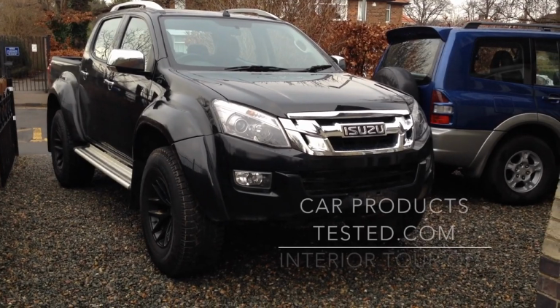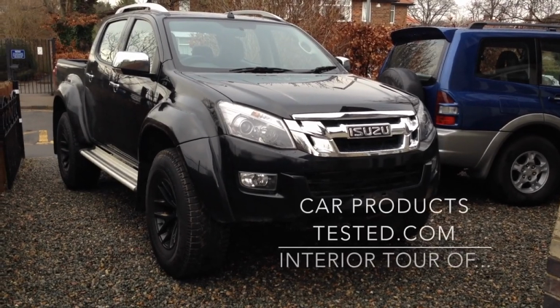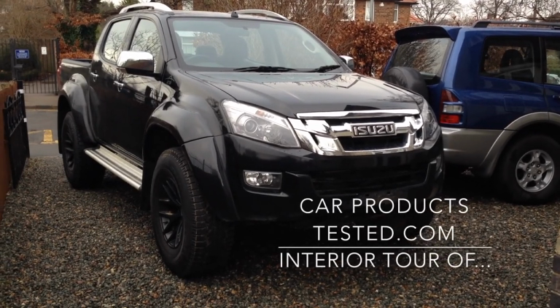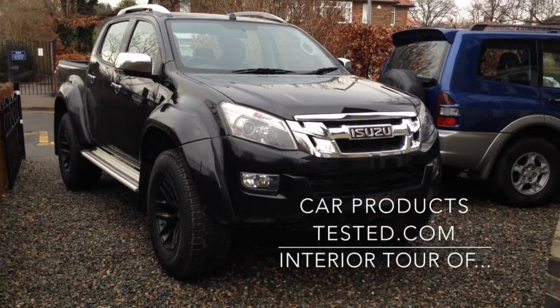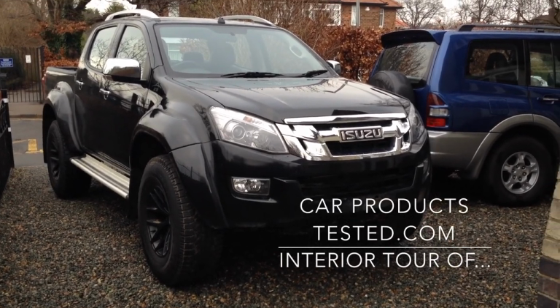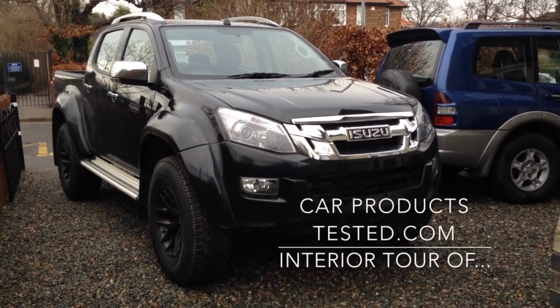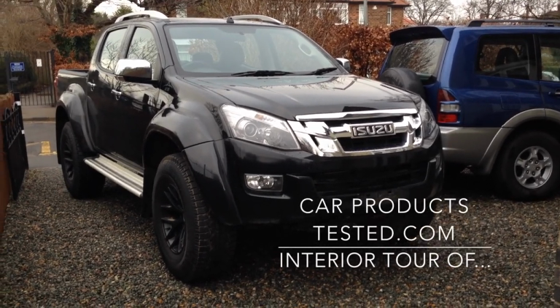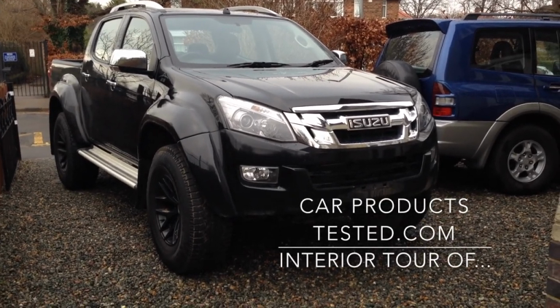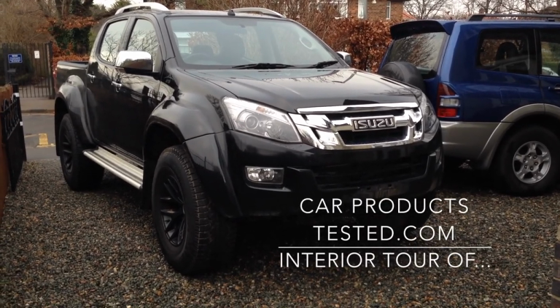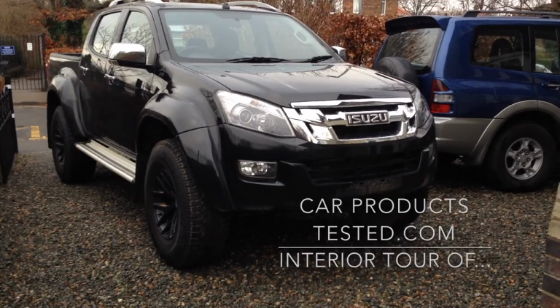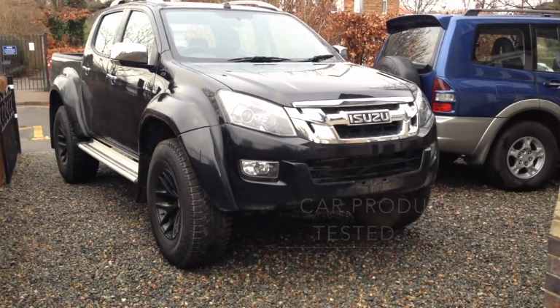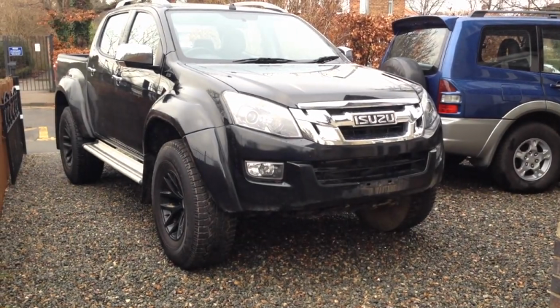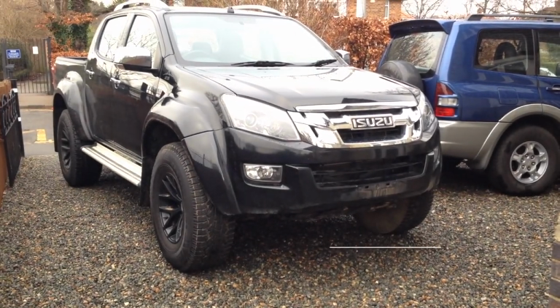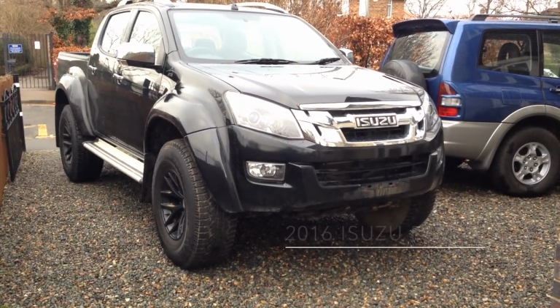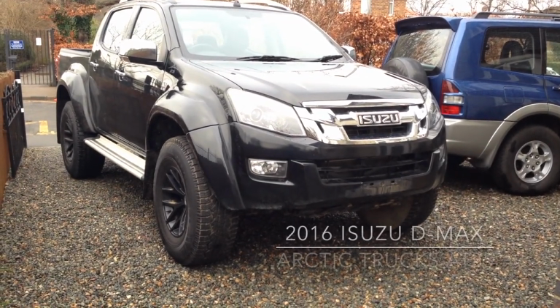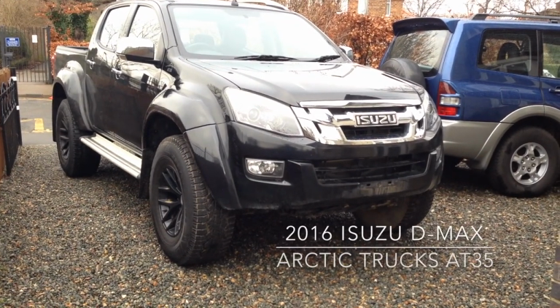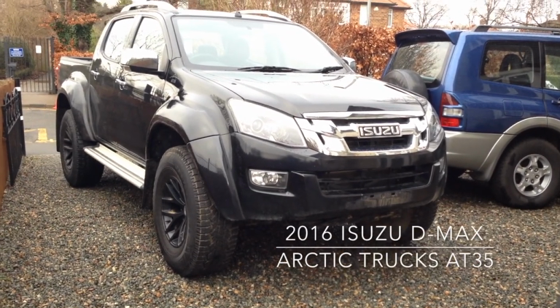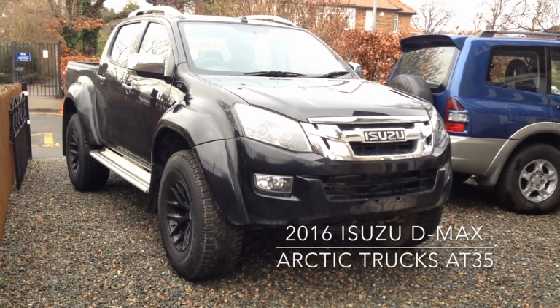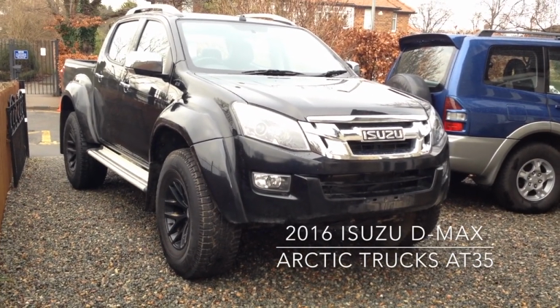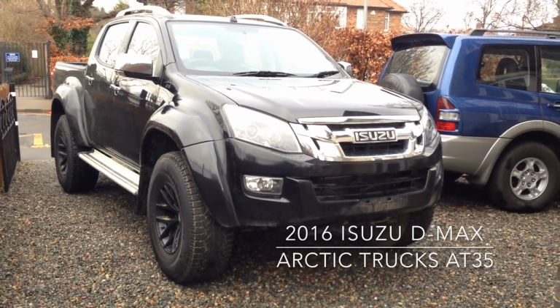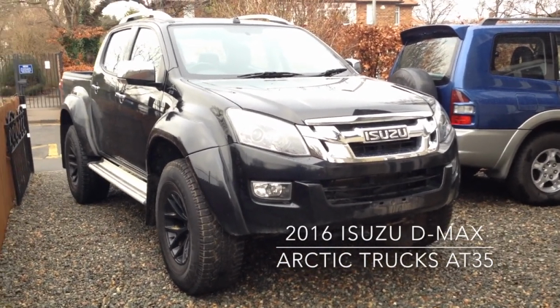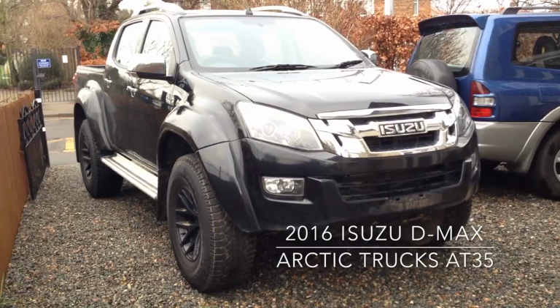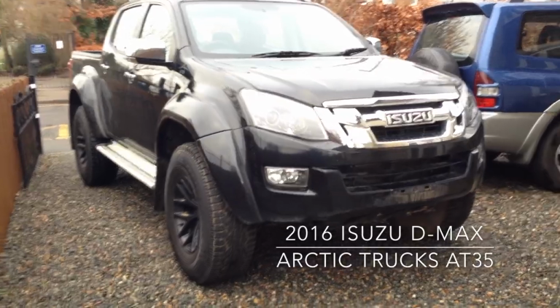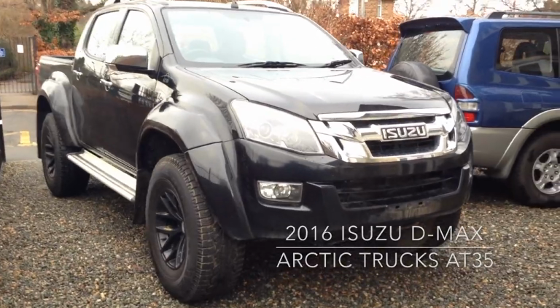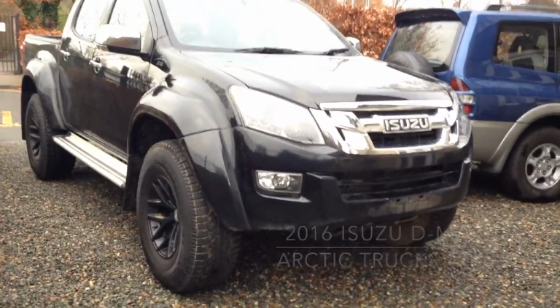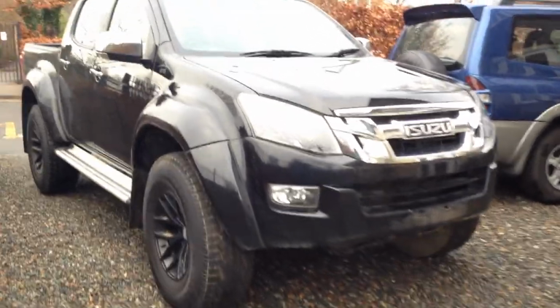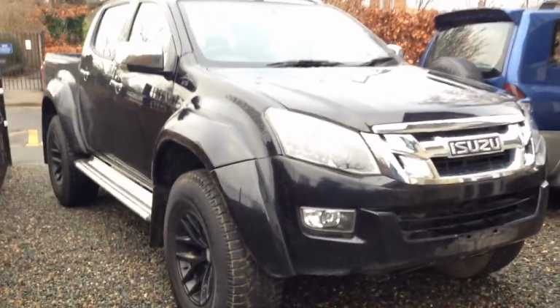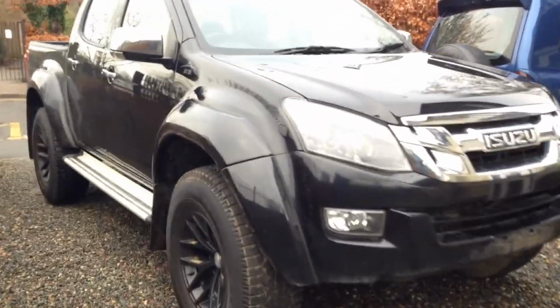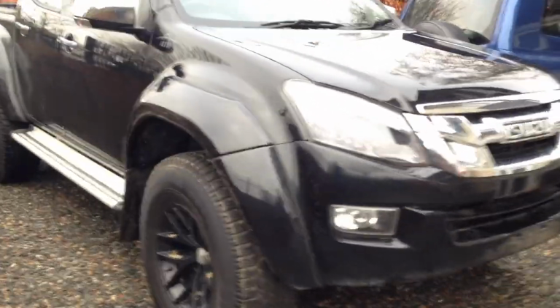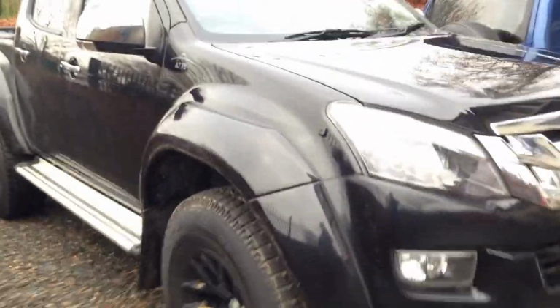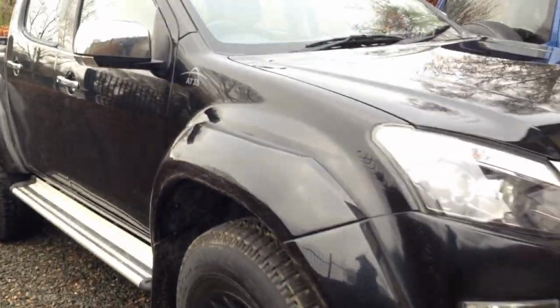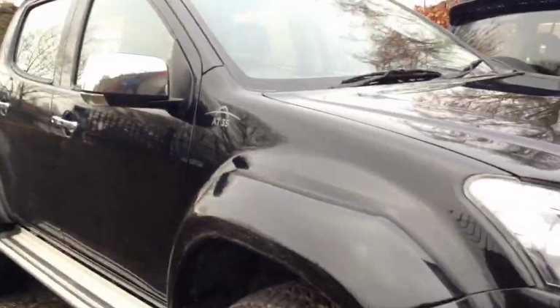Hi guys, this is Chris Davies from carproductstester.com and today we have on test the Isuzu D-MAX AT35 Arctic Trucks Edition.